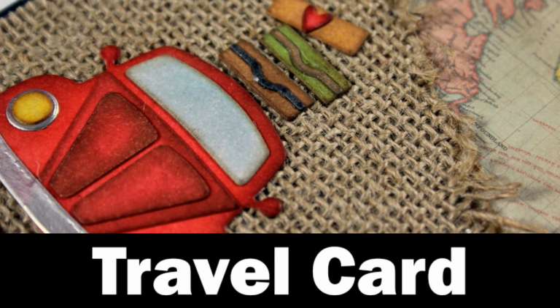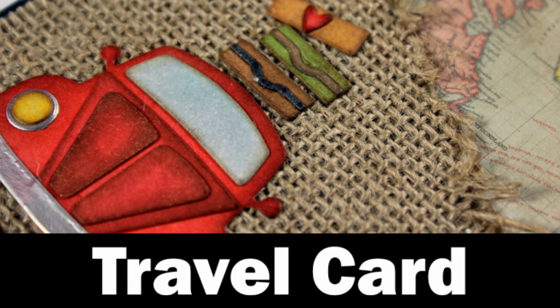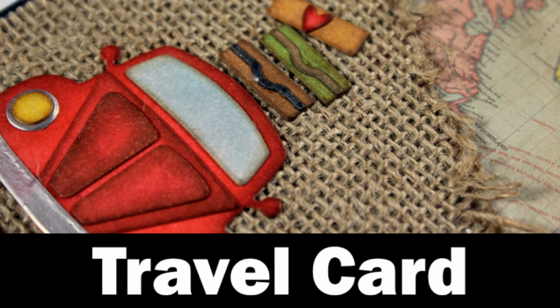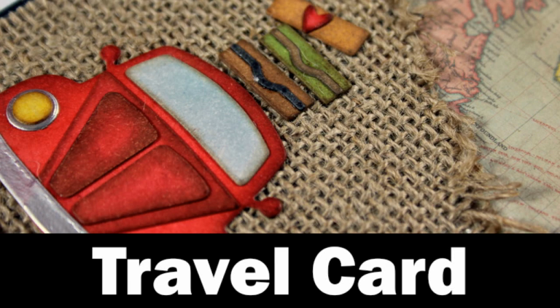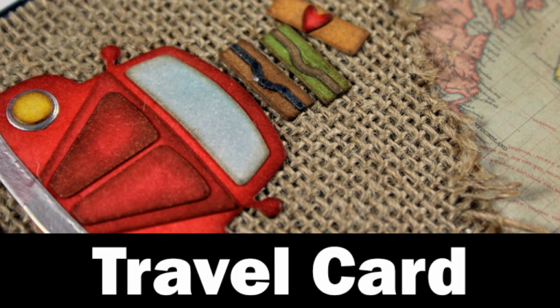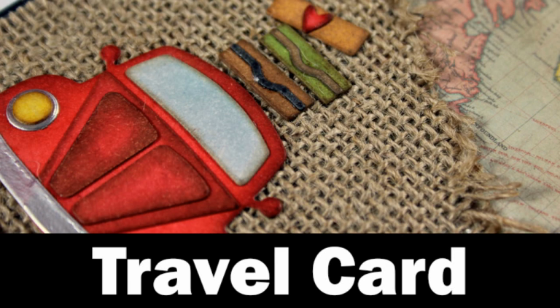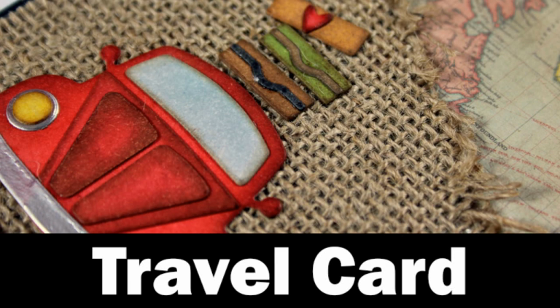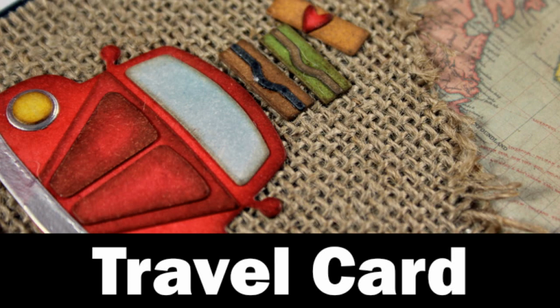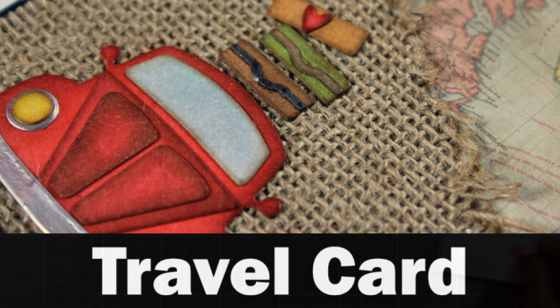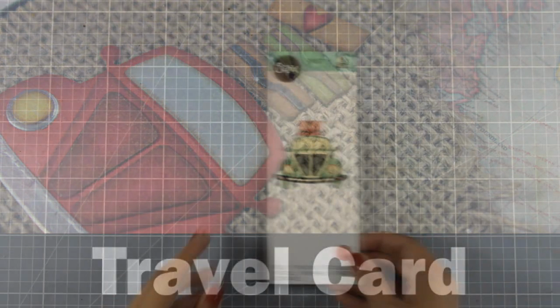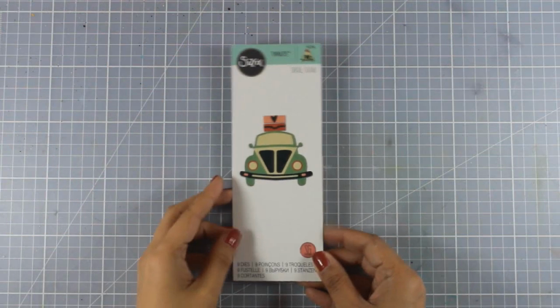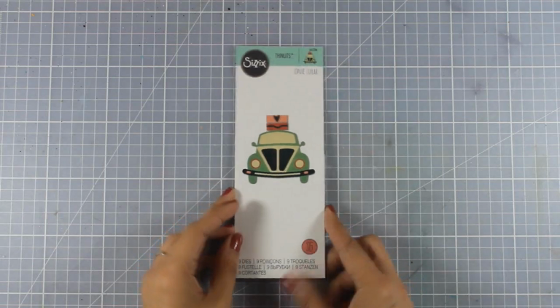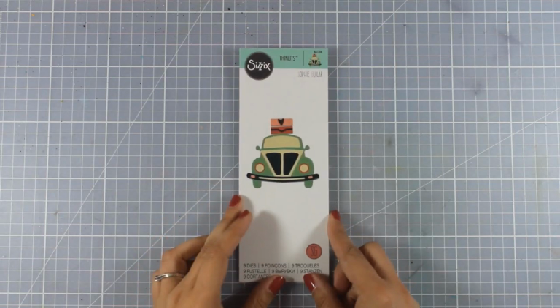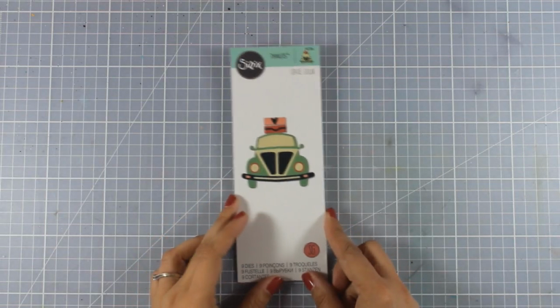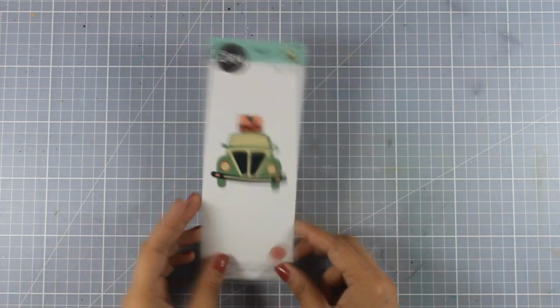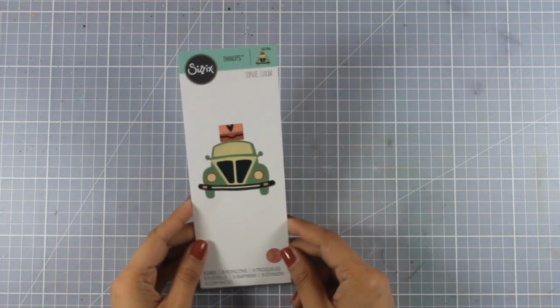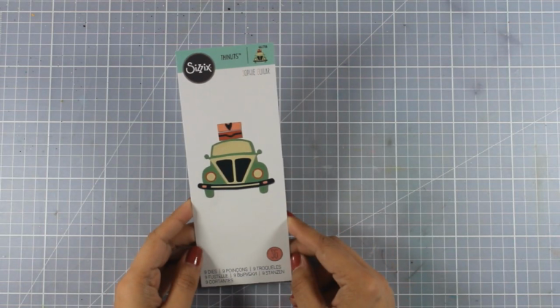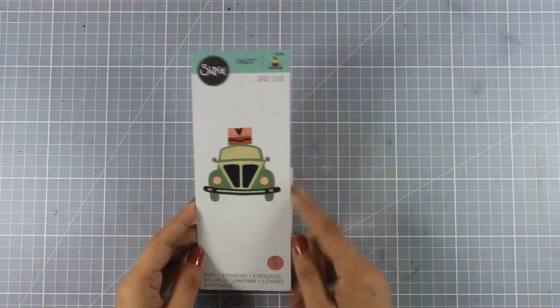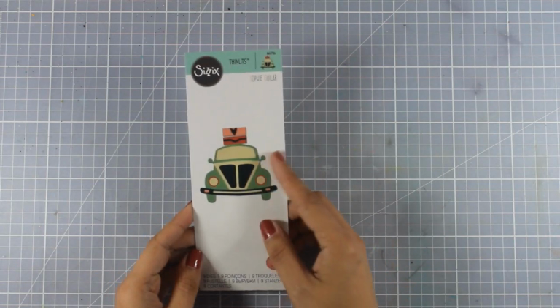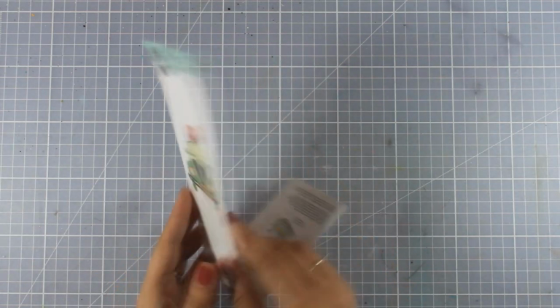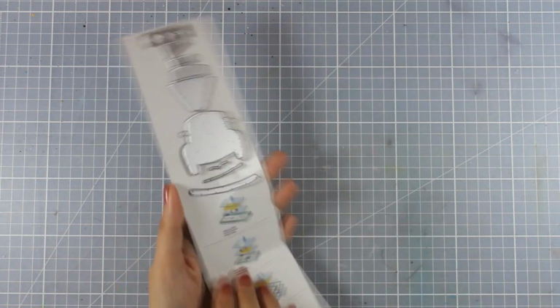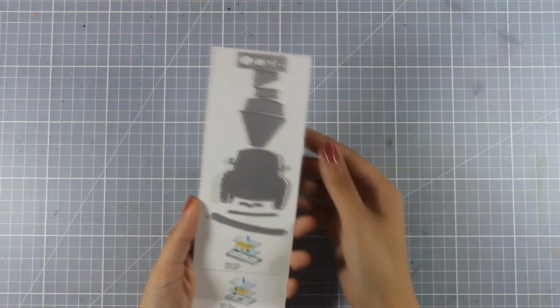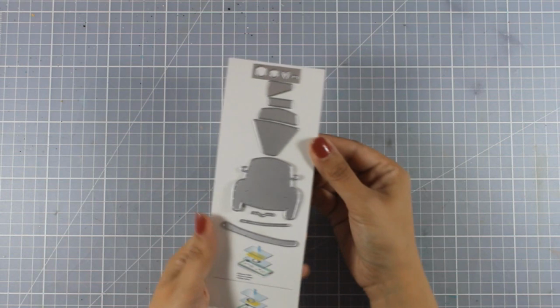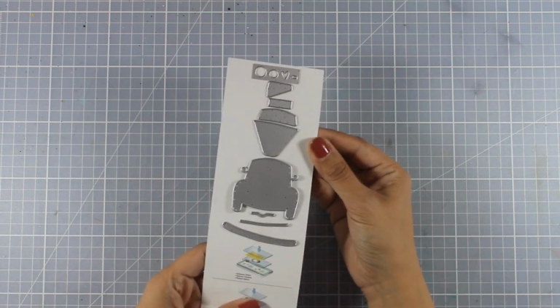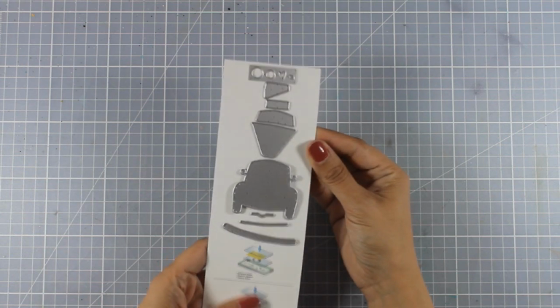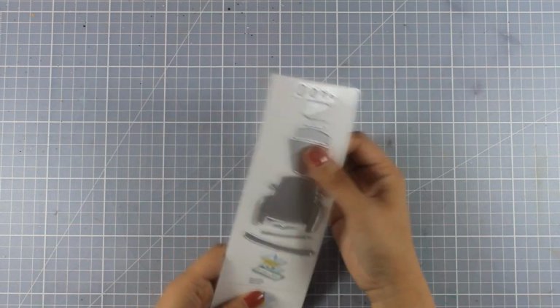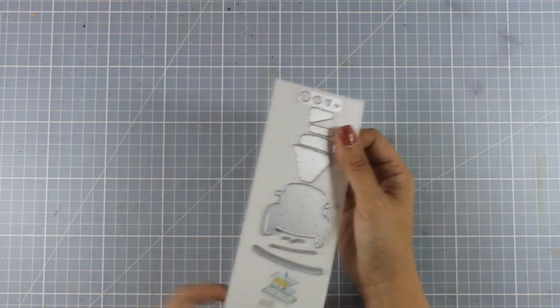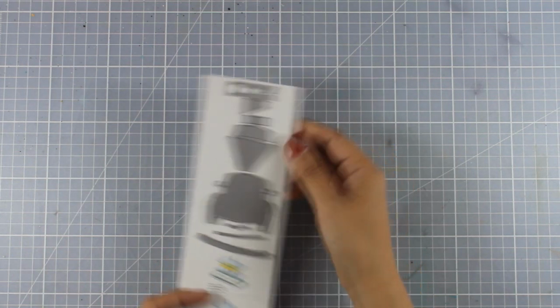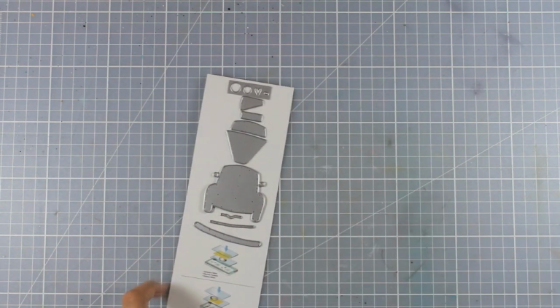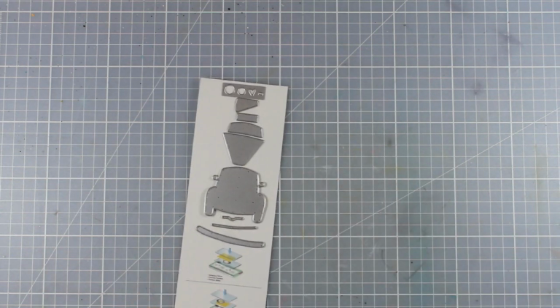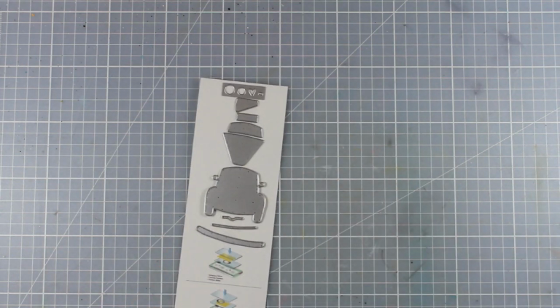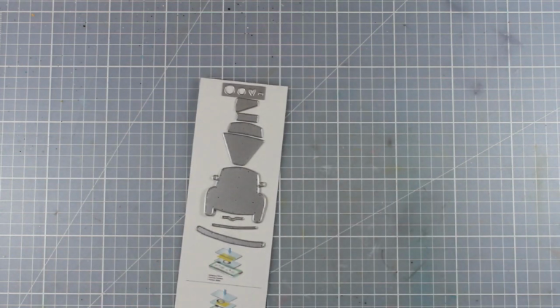Hi everyone, it's Vicky here and today I am back with a travel card. I am going to use this C6 die that is called Open Road and it has this adorable little car. As you can see it comes with many dies that you need to cut out and assemble.